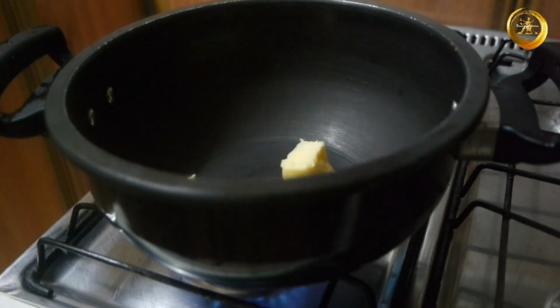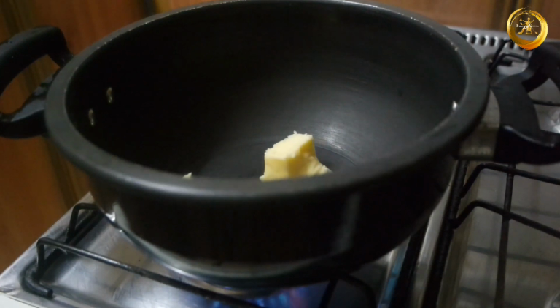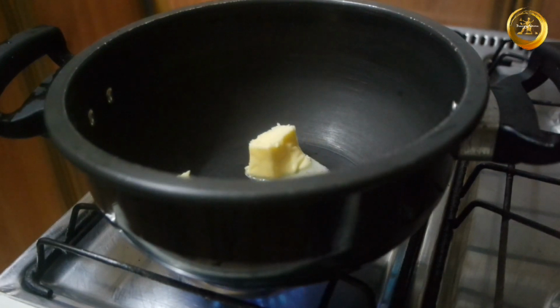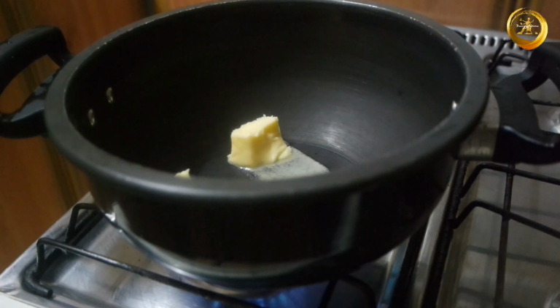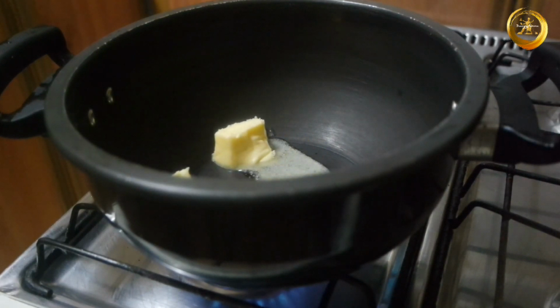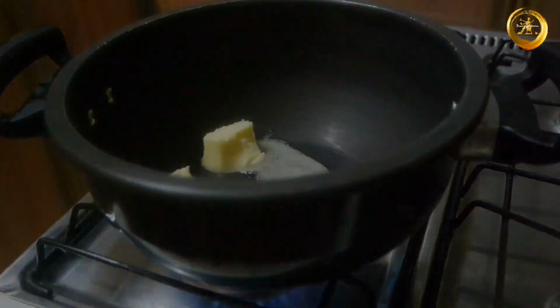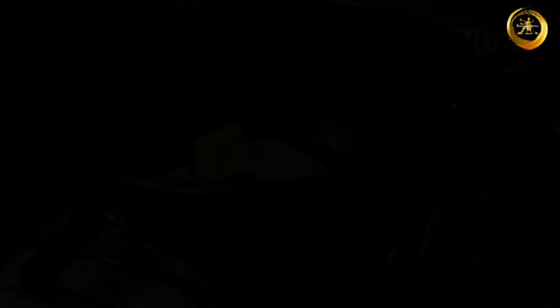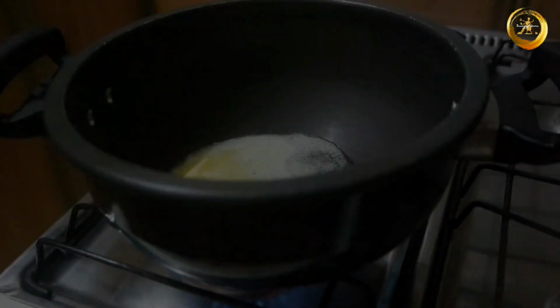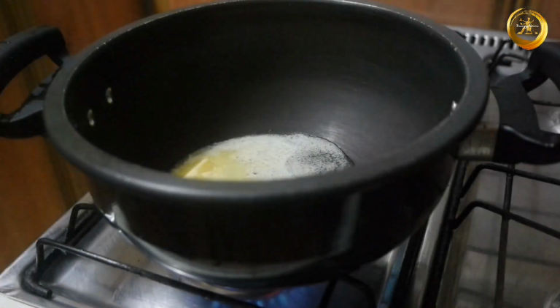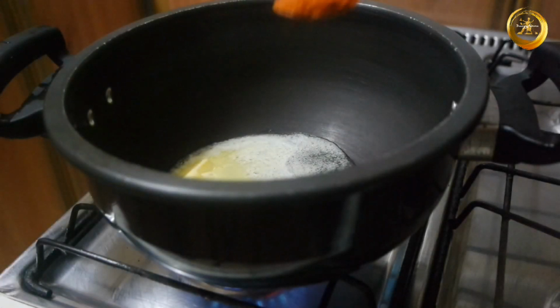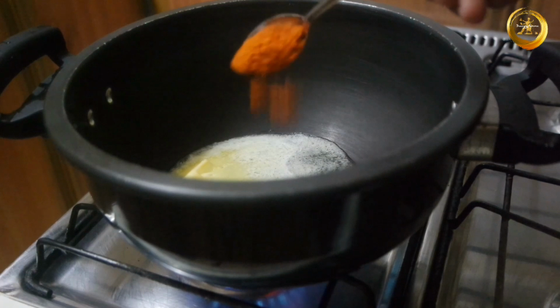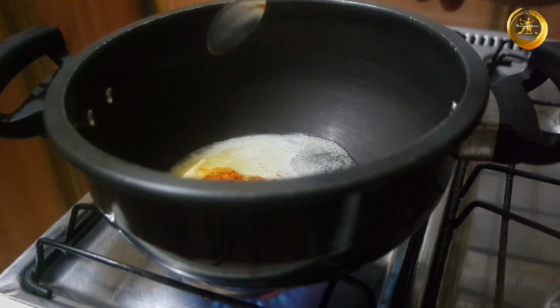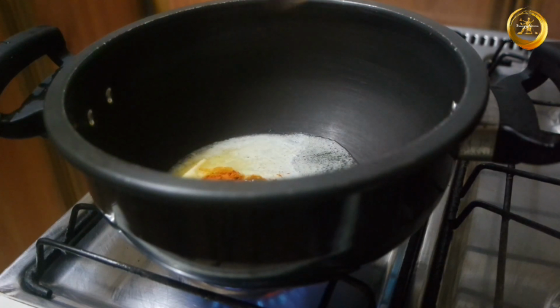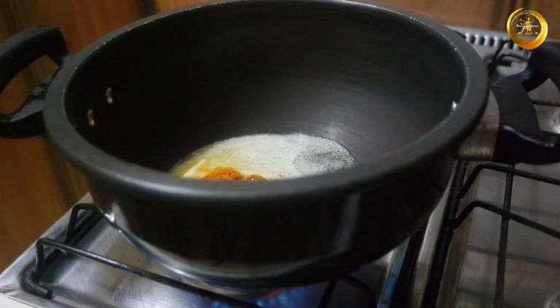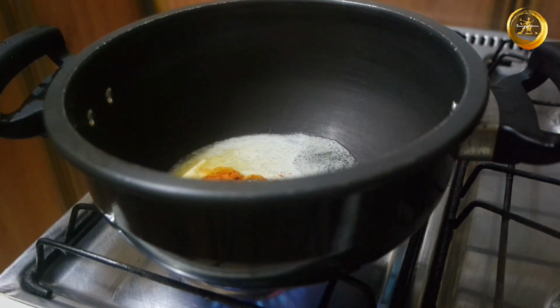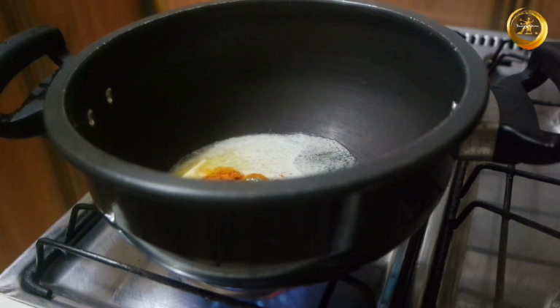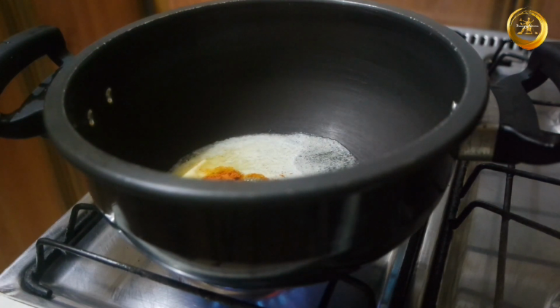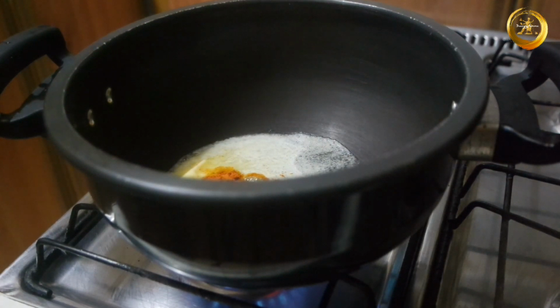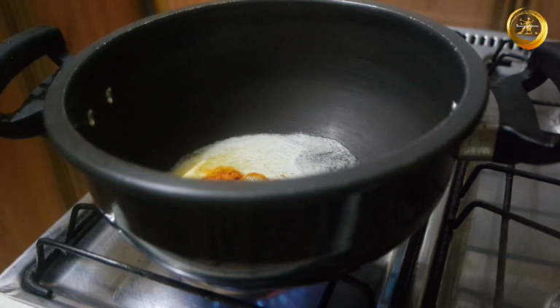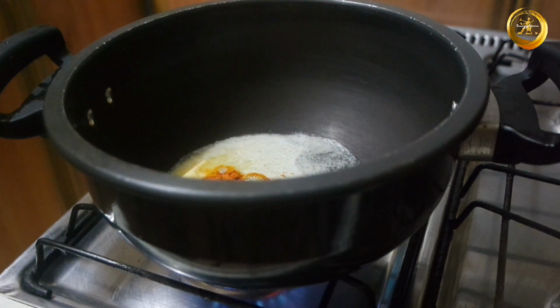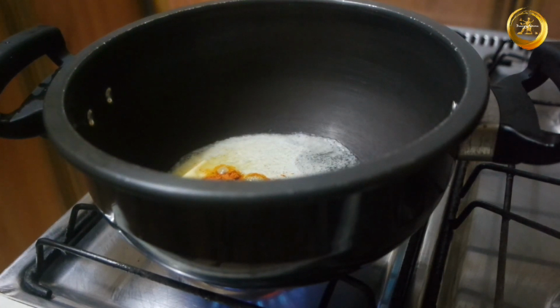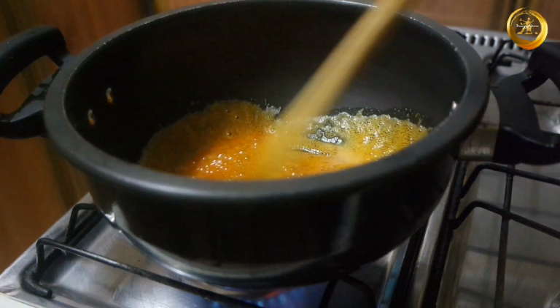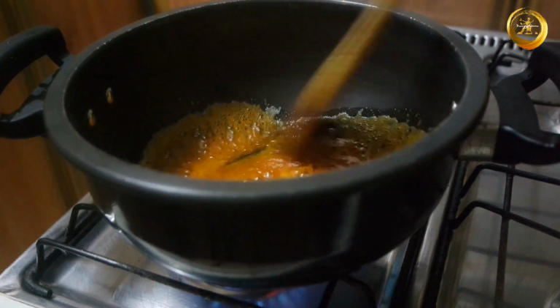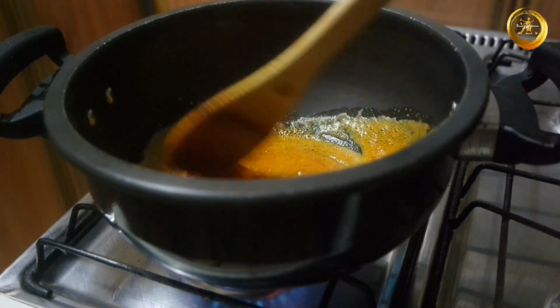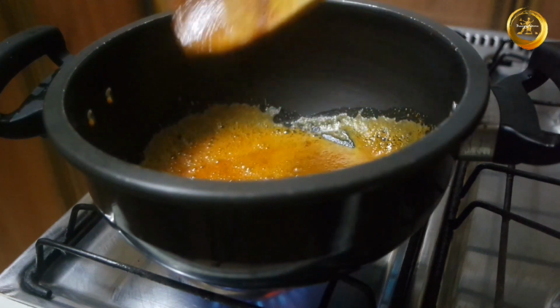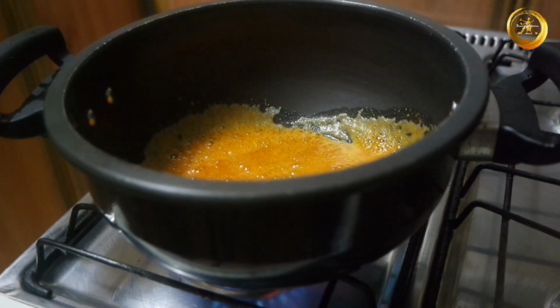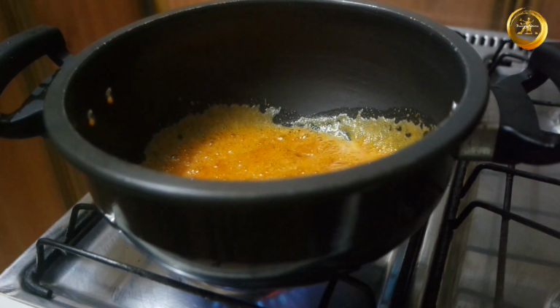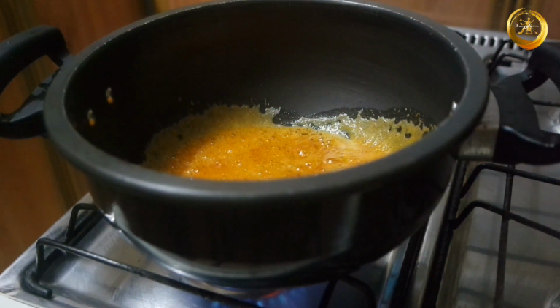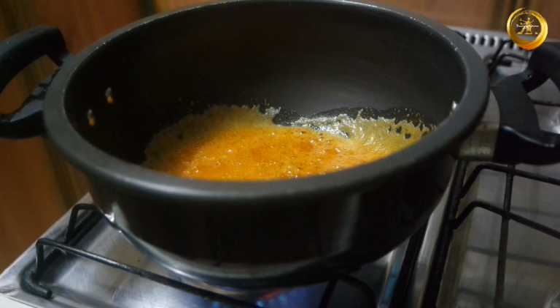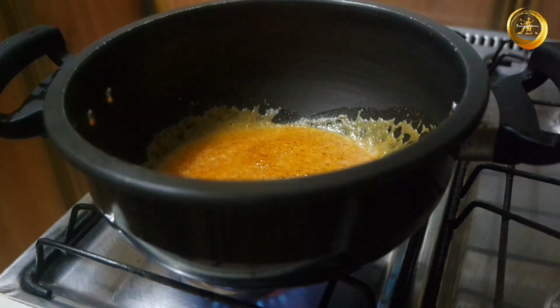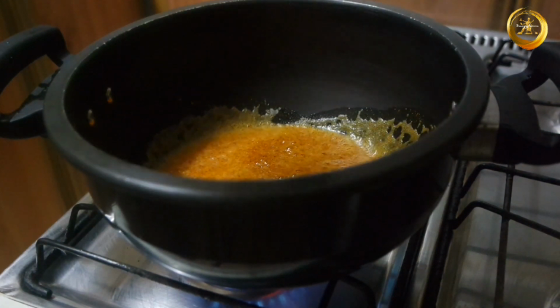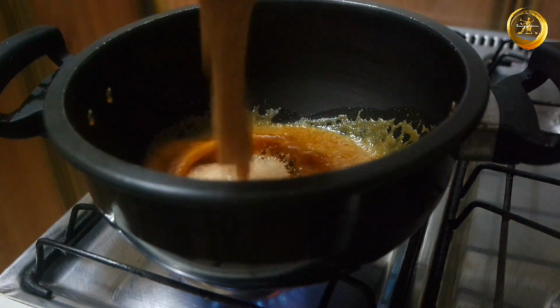Take a thick-bottomed kadai and once it is hot enough, add 2 to 3 tablespoons of butter. Once the butter has melted, add 1 to 2 teaspoons of dry red chili powder. Allow this to cook on low flame for about 1 to 2 minutes, then add the ground masala paste.